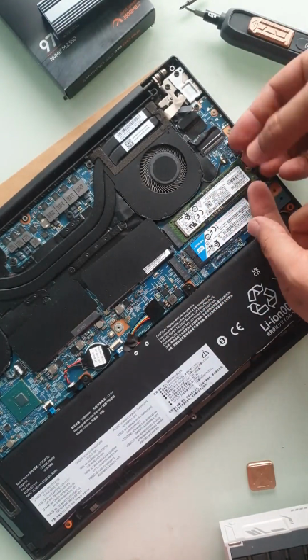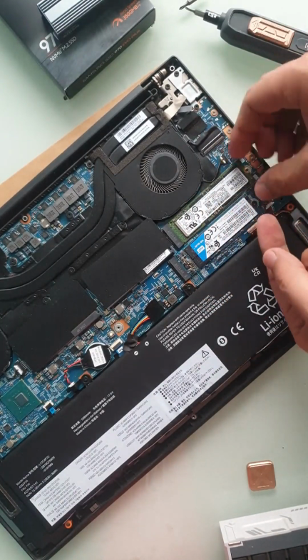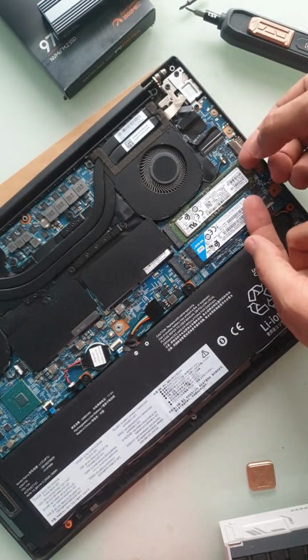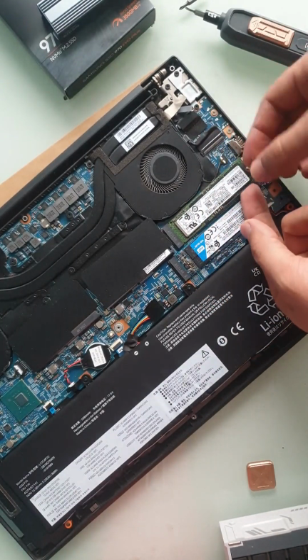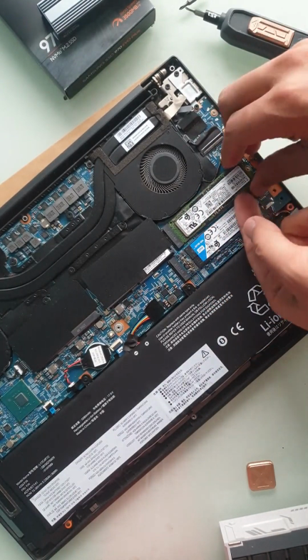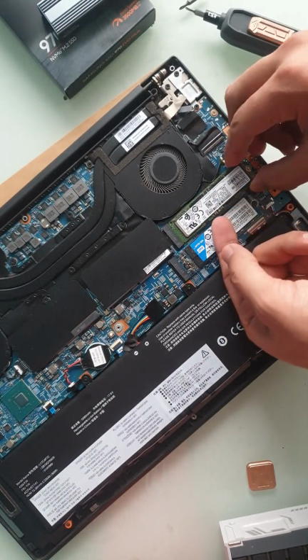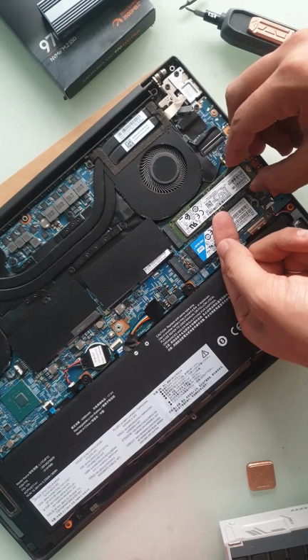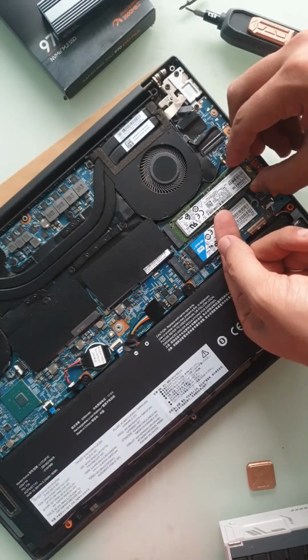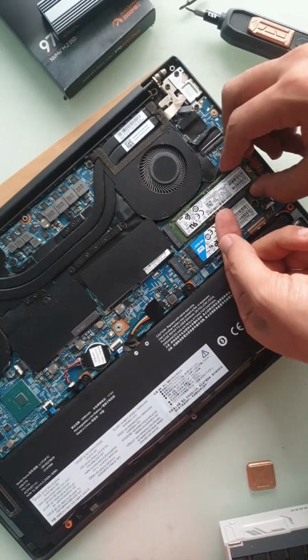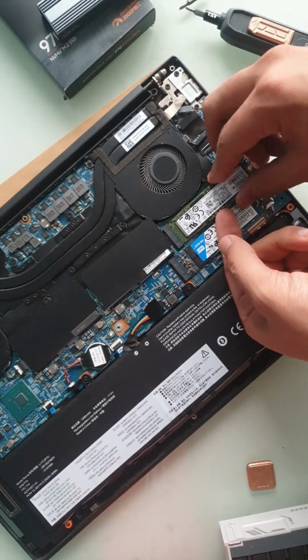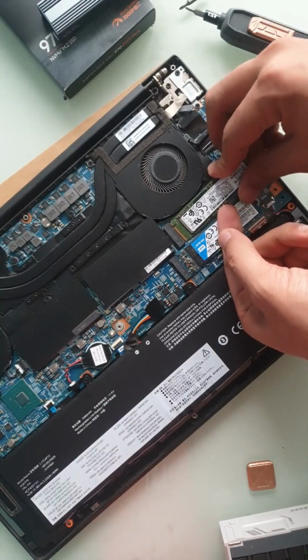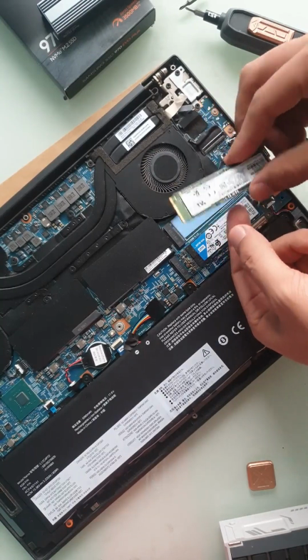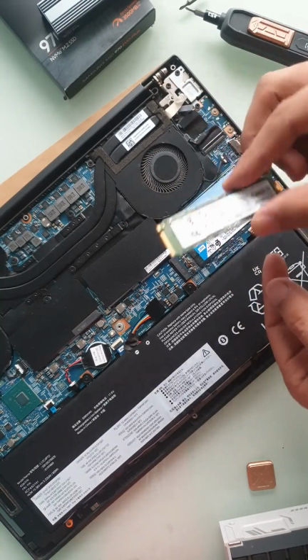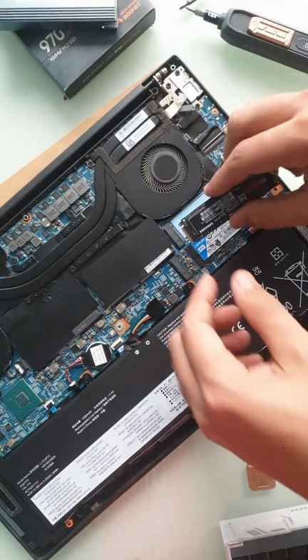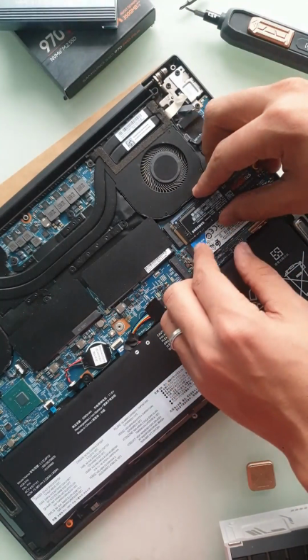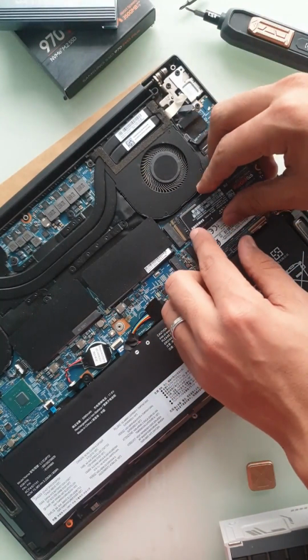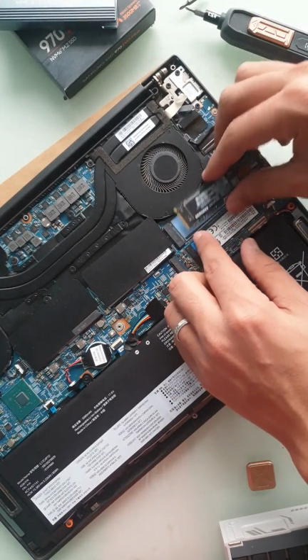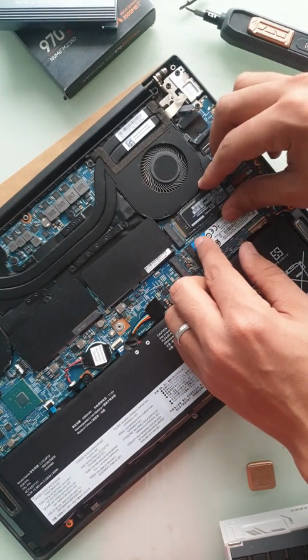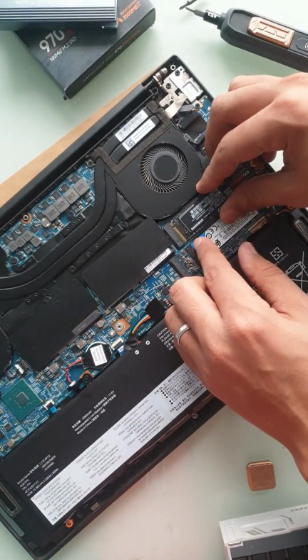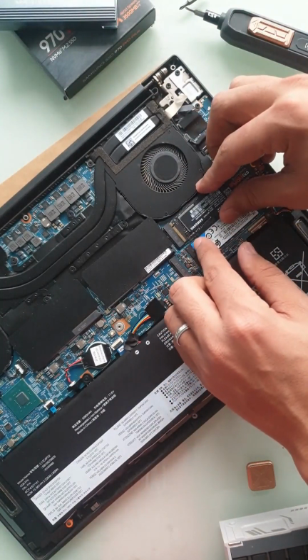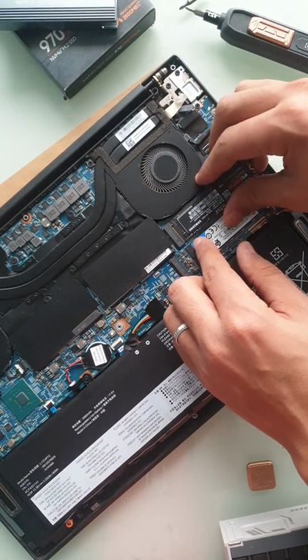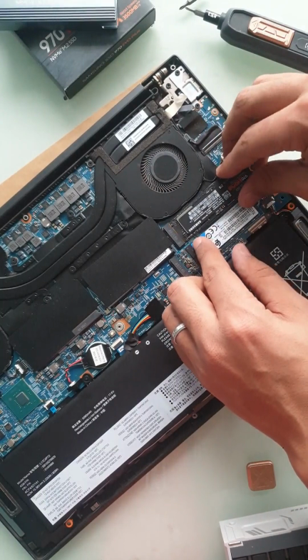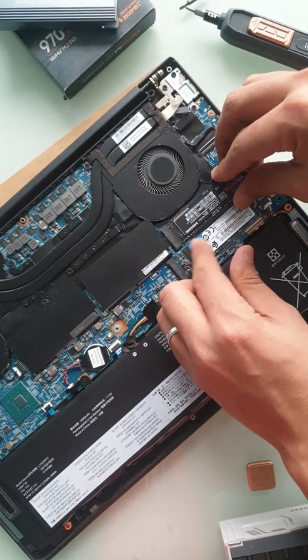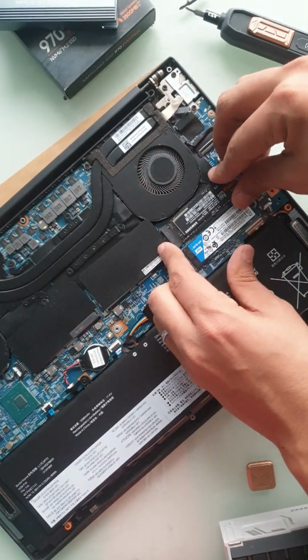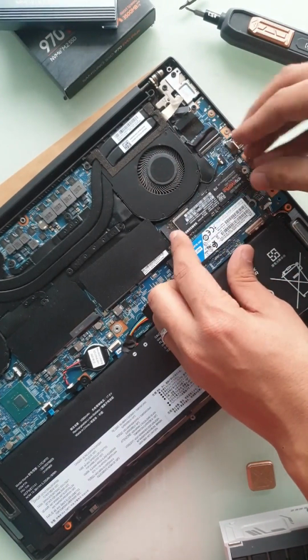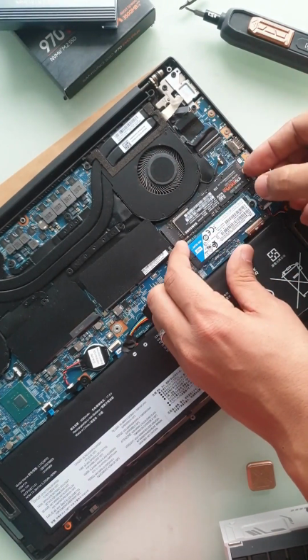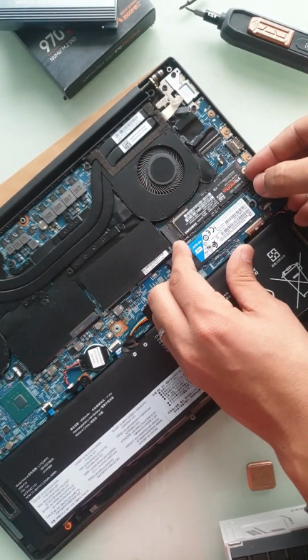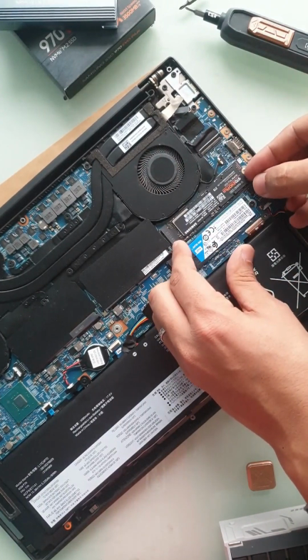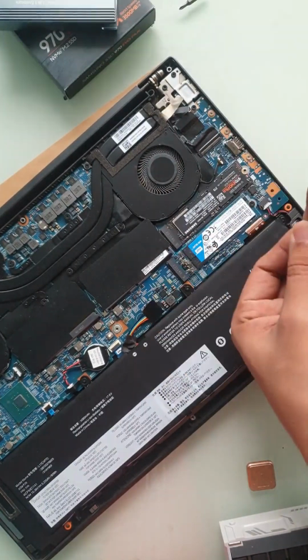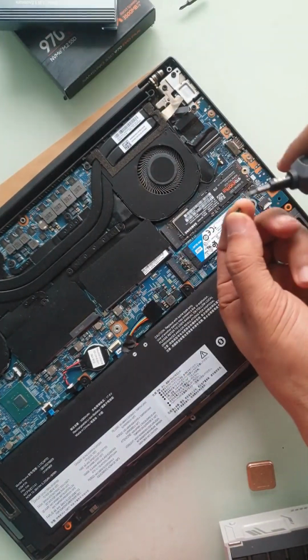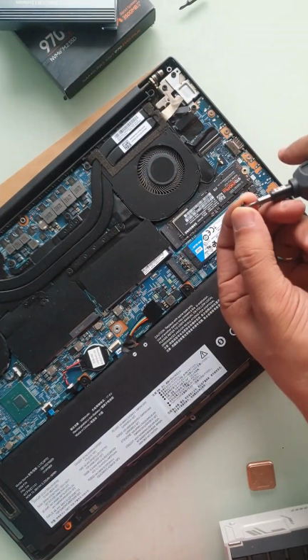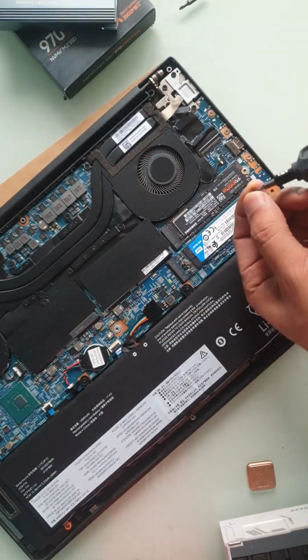Remove the old SSD, and then just insert the new one in like so. I'm just going to put the screw back in.